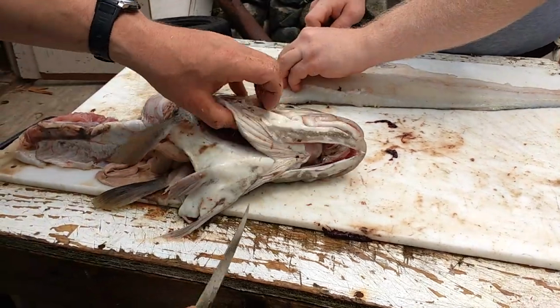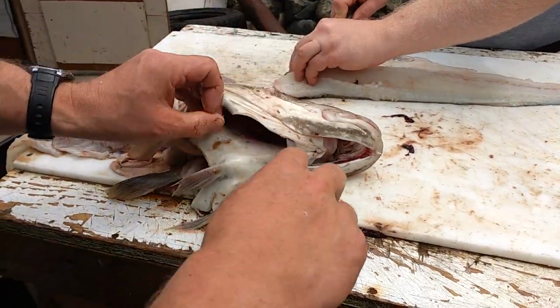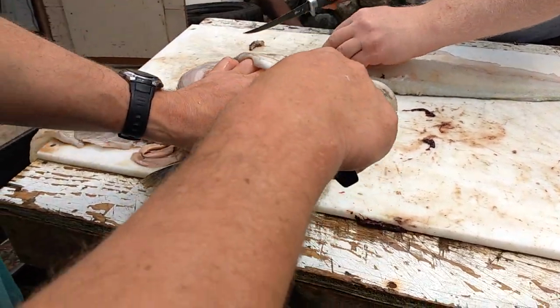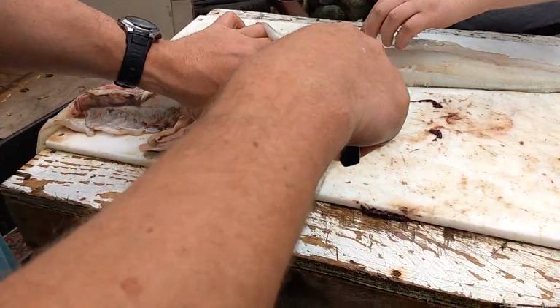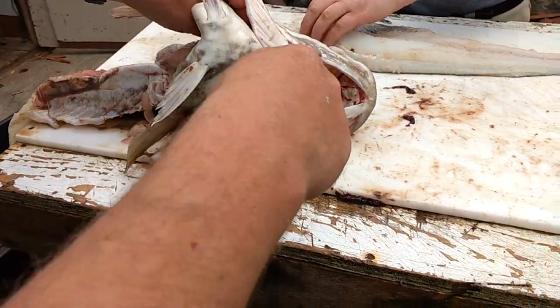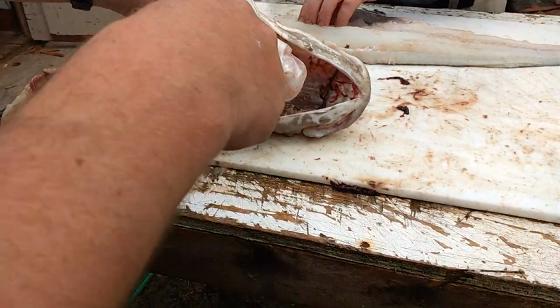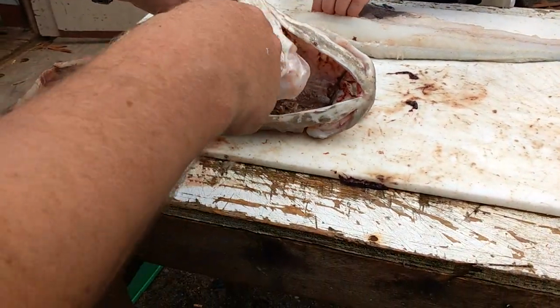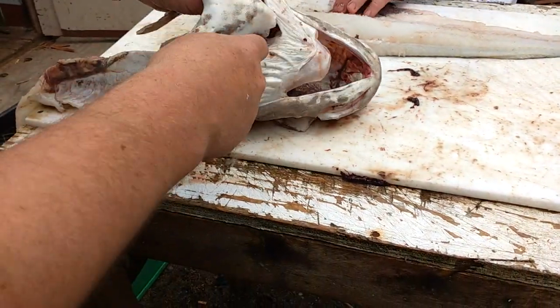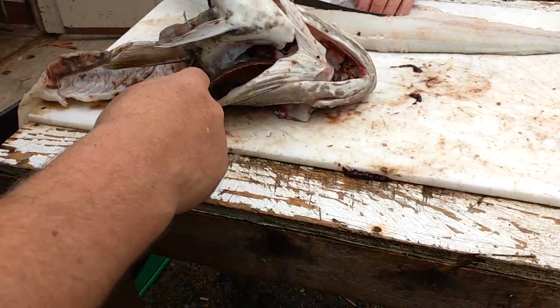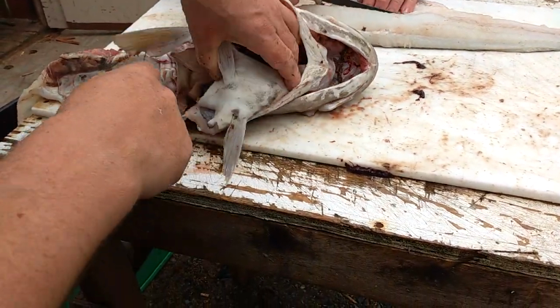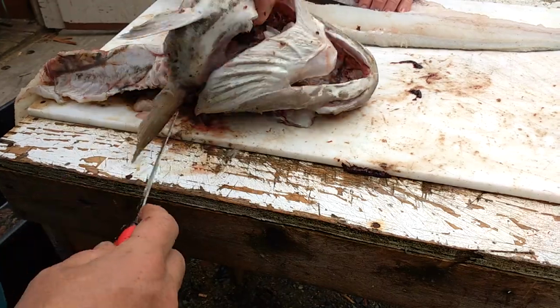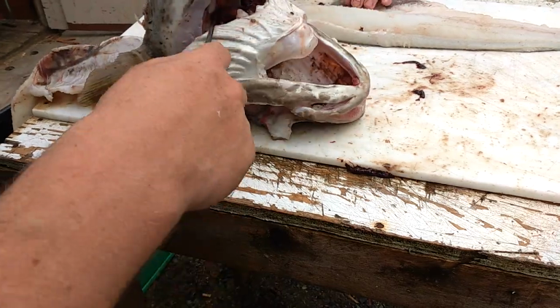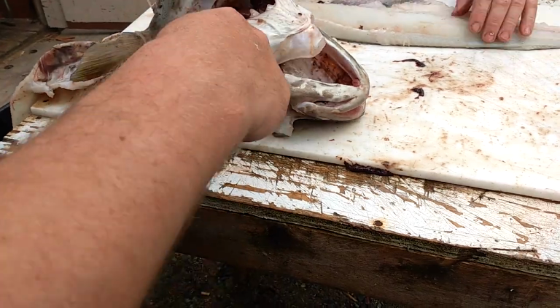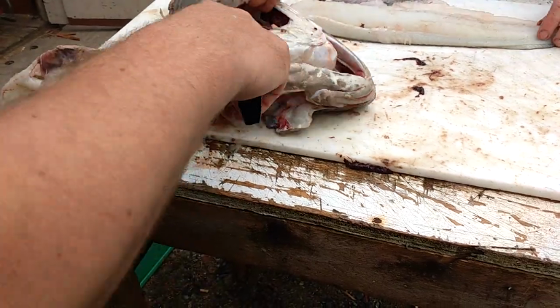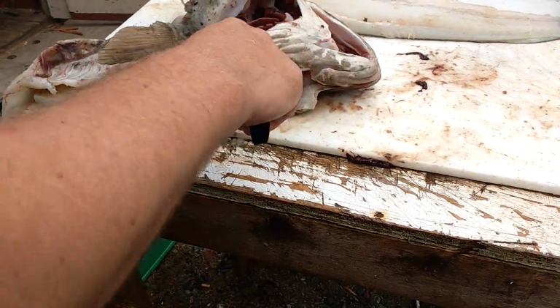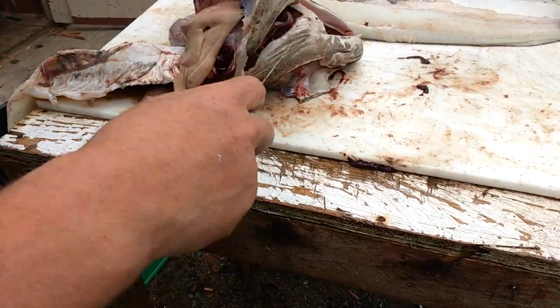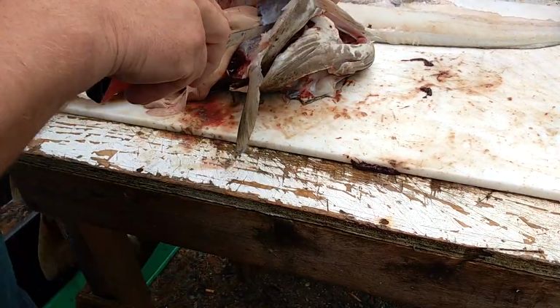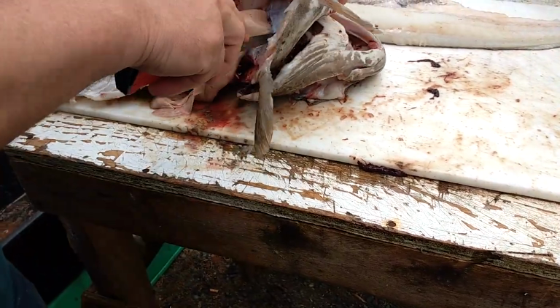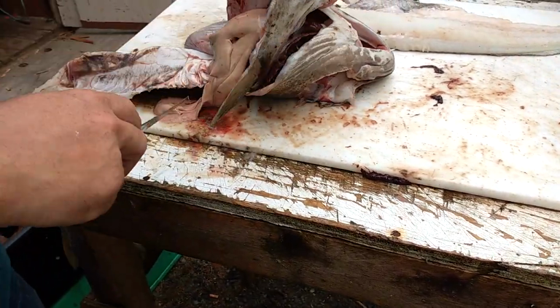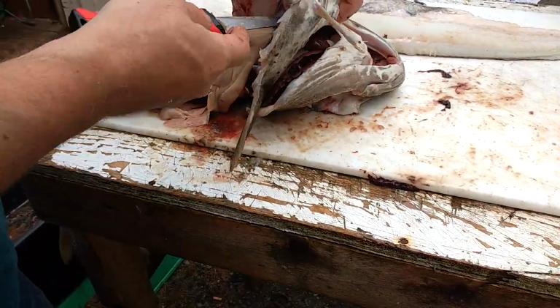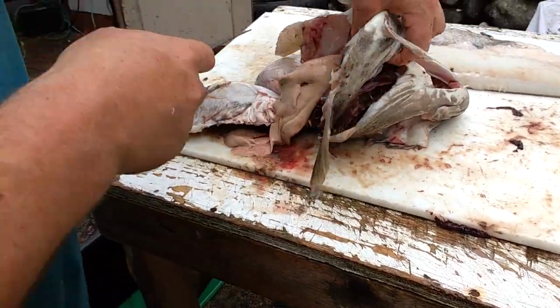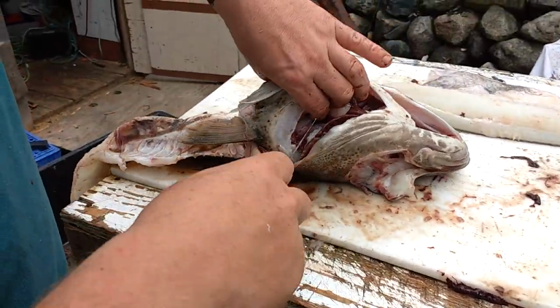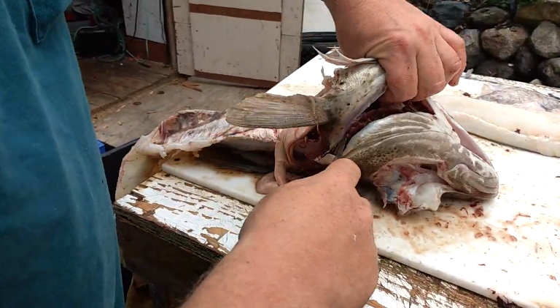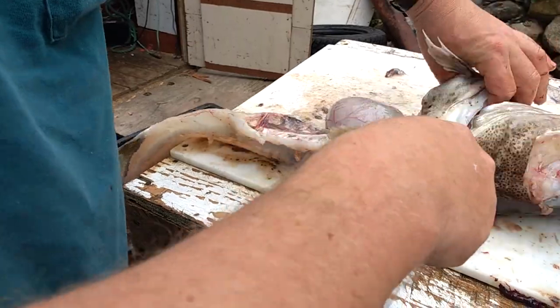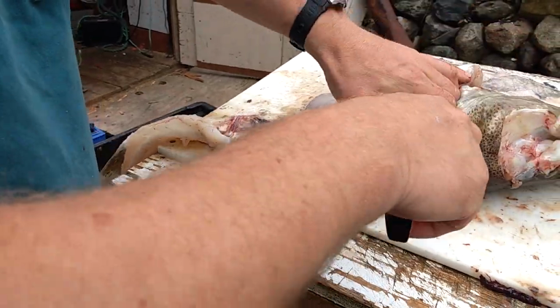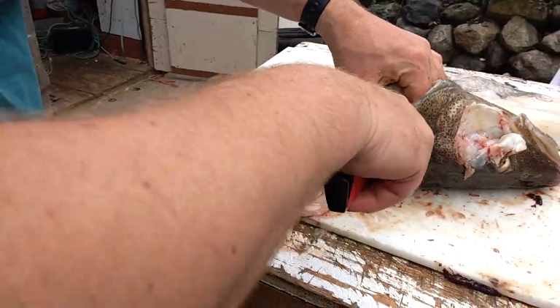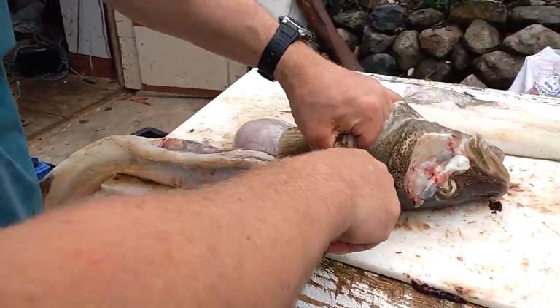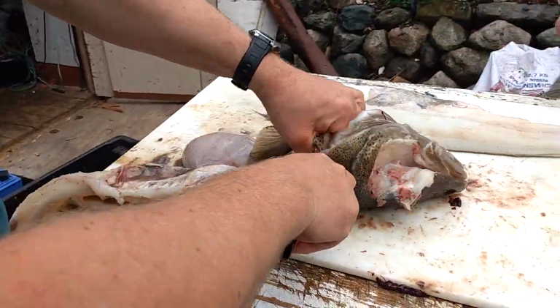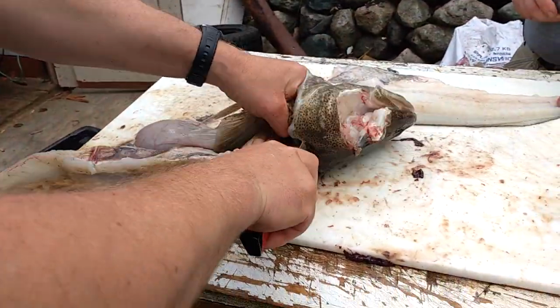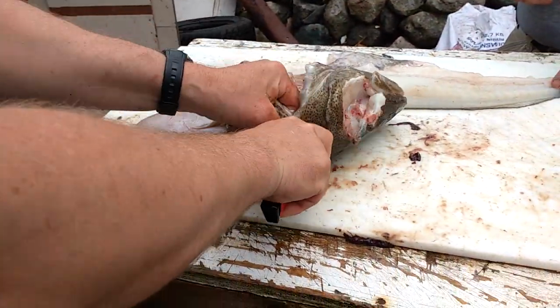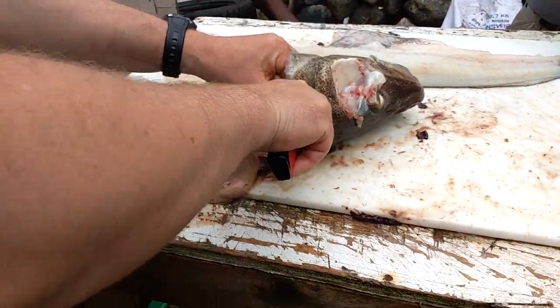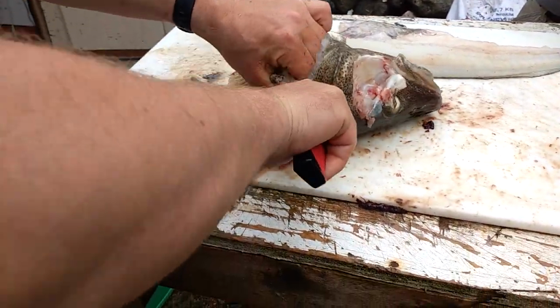Now, some people take these out, and the bigger fish I will too. It's called - what the old fisherman calls them - napes. It's the top part of the gill, and these here do have a fair amount of meat onto them.